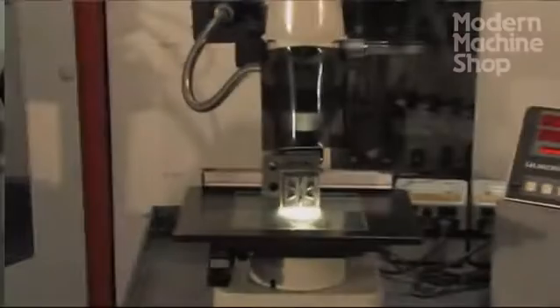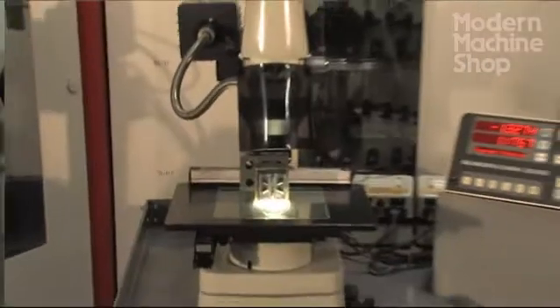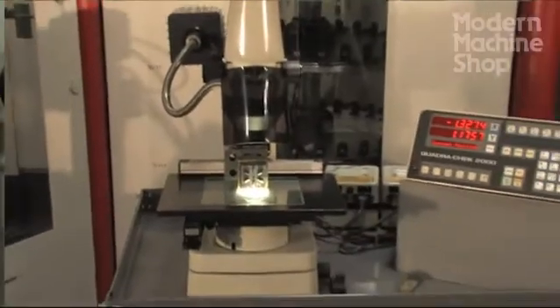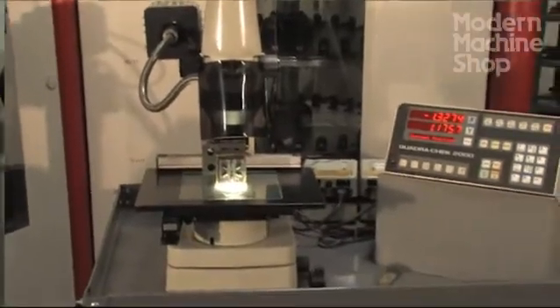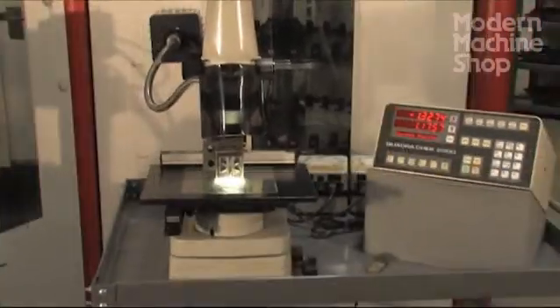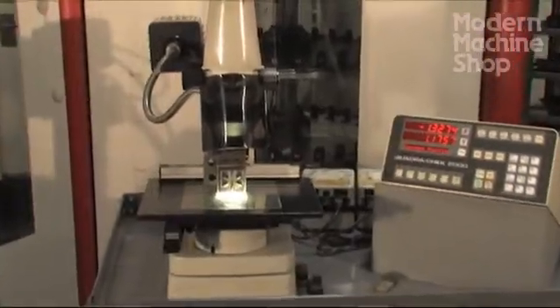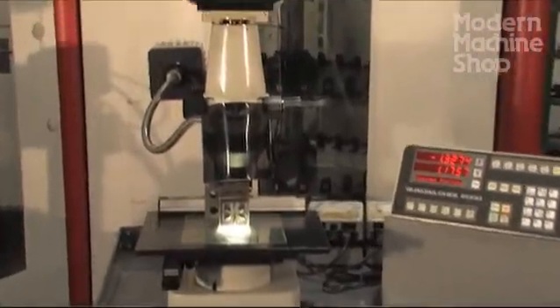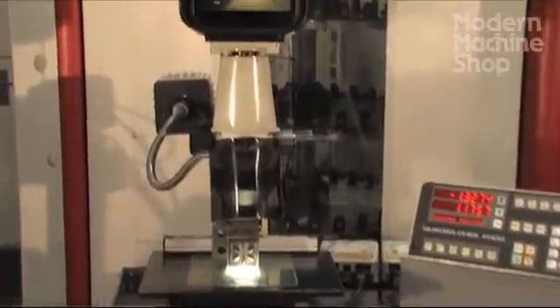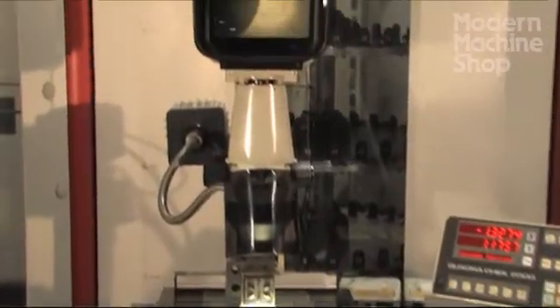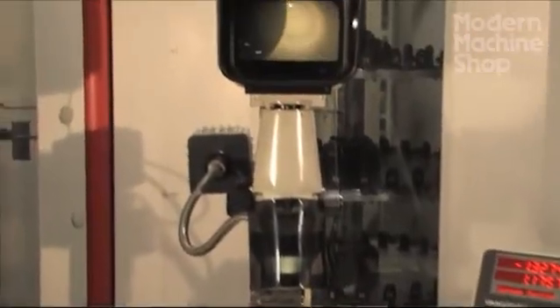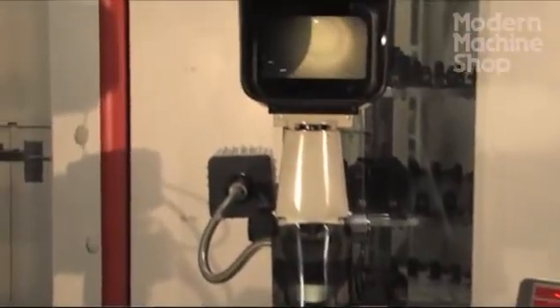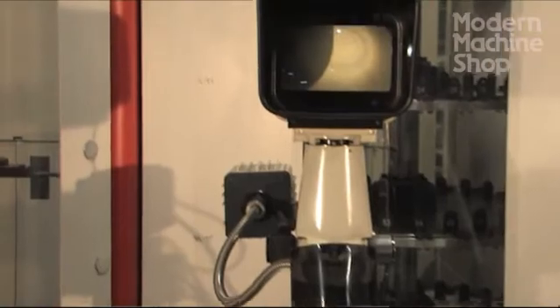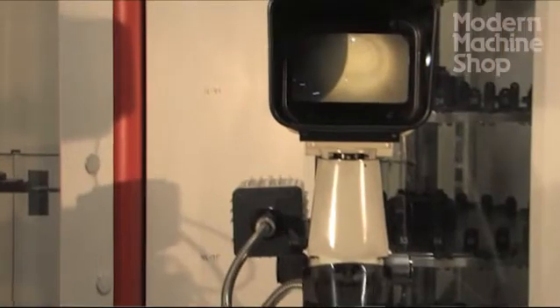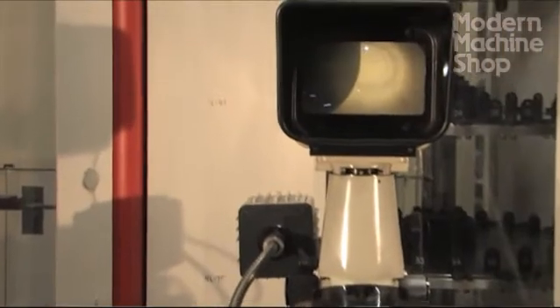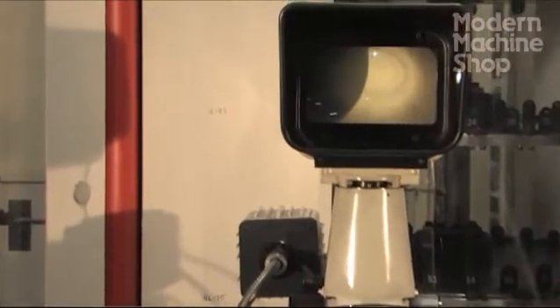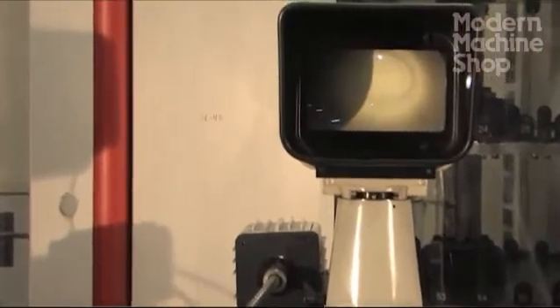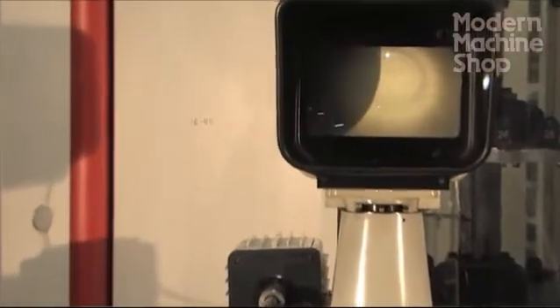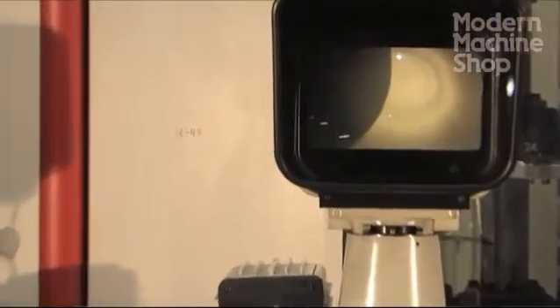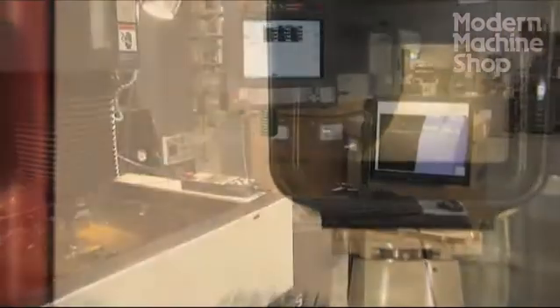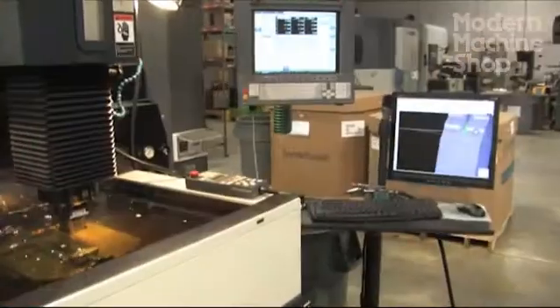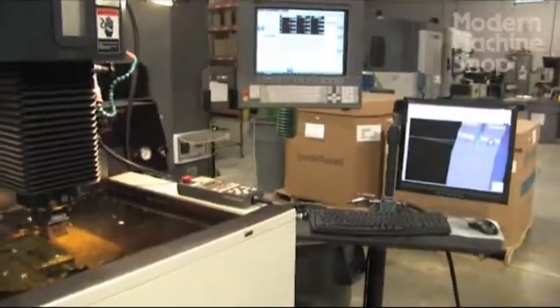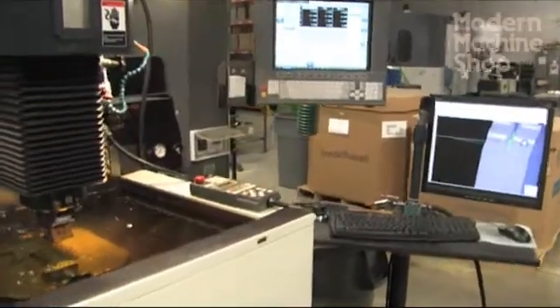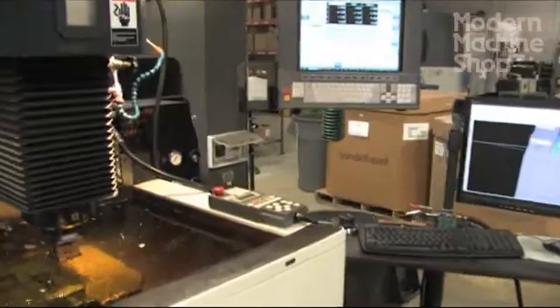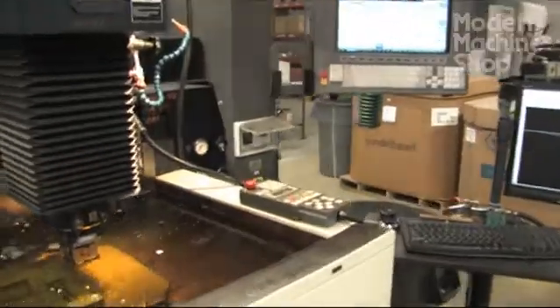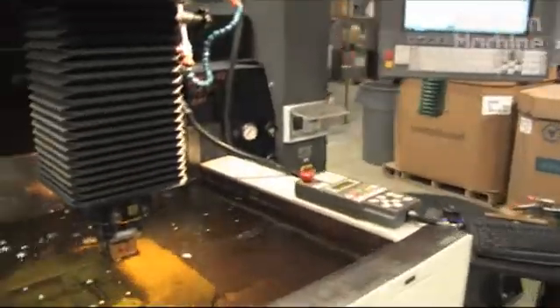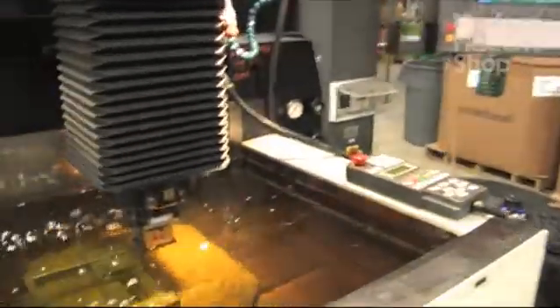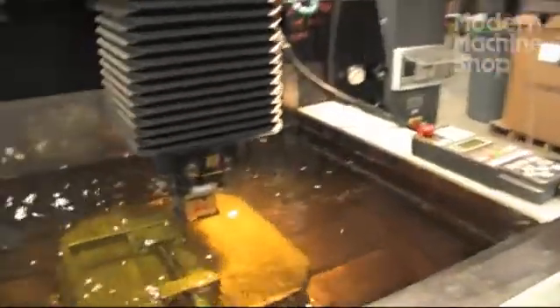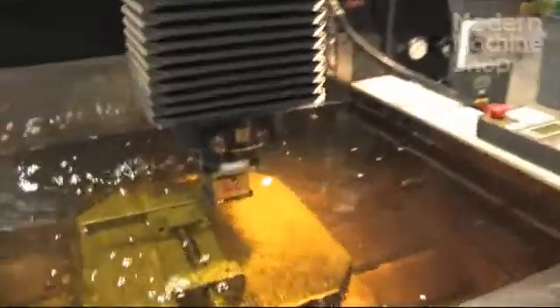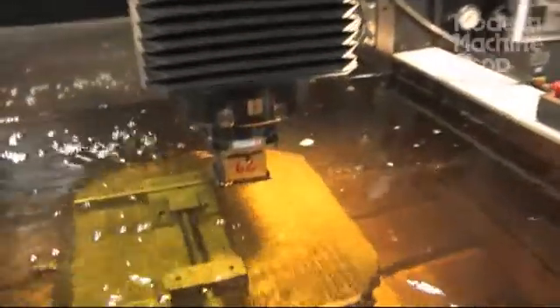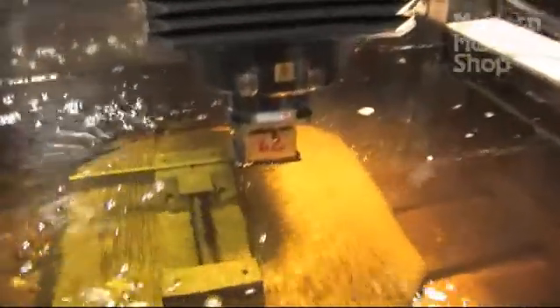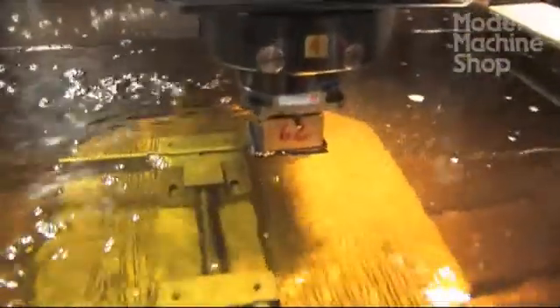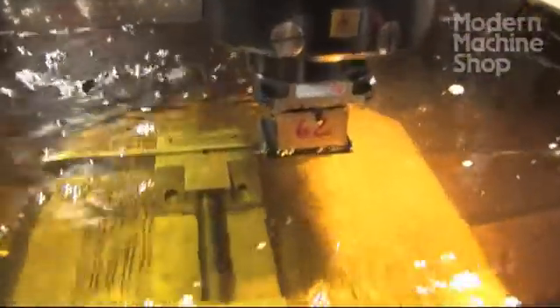The completed electrodes are inspected for feature dimensions, surface condition, and consistency in our 50-power microscope. Inspection of the electrode prior to use is an essential step for the precision we demand from our EDM machines.